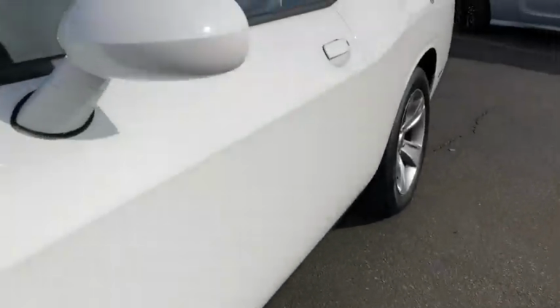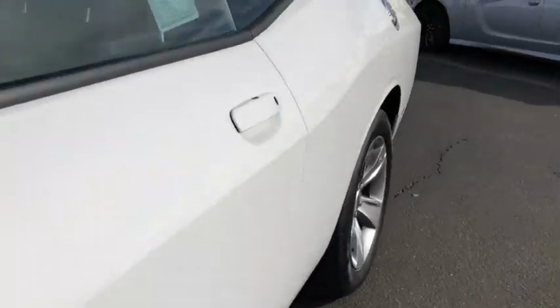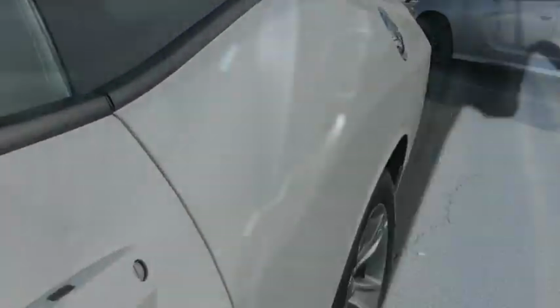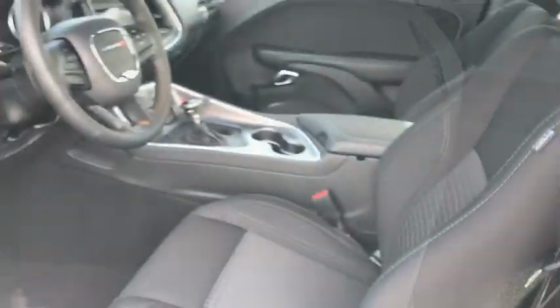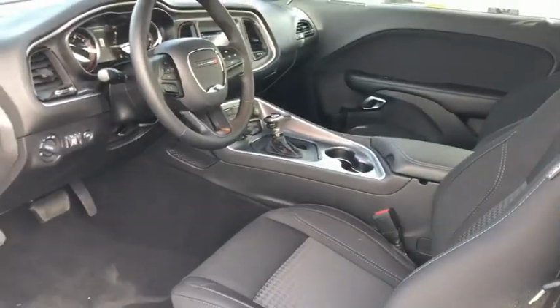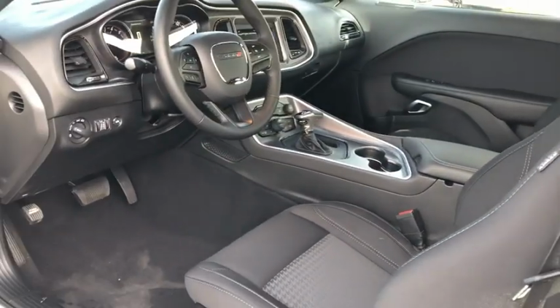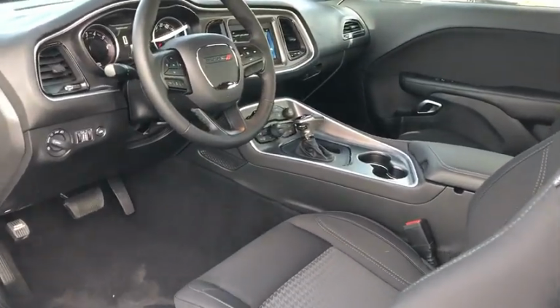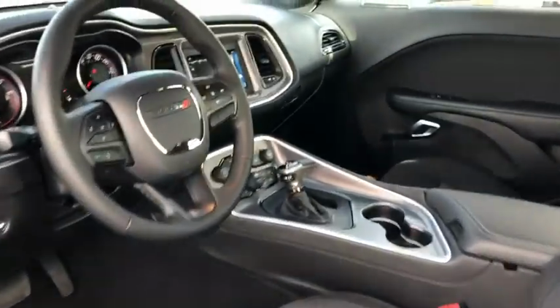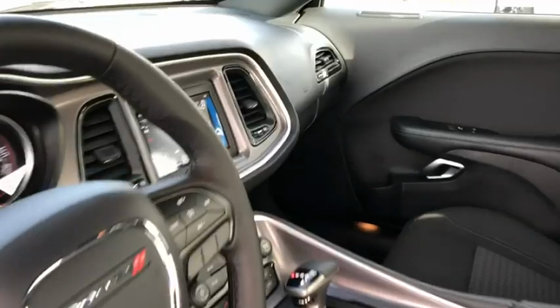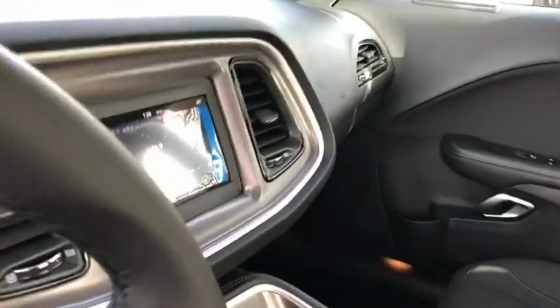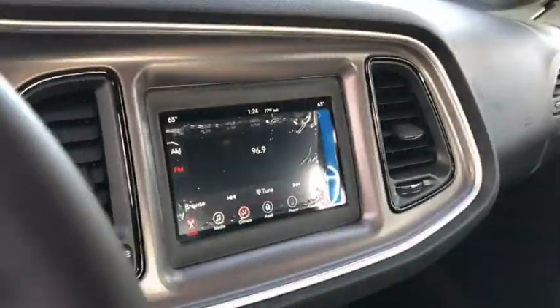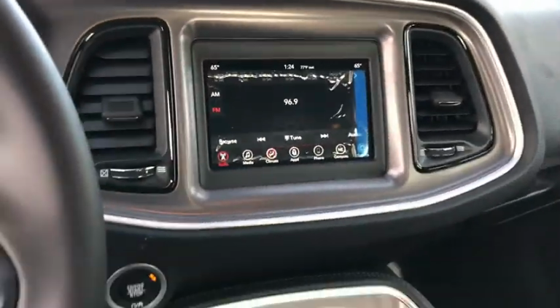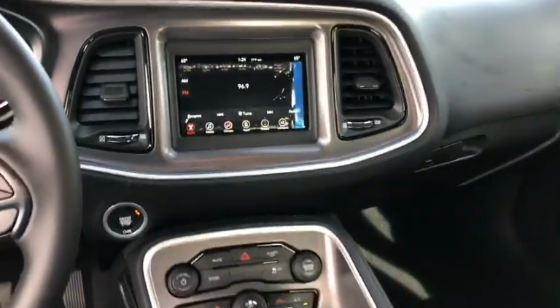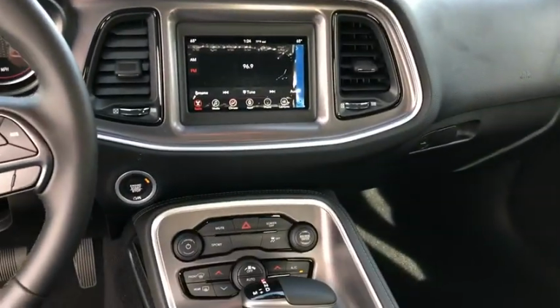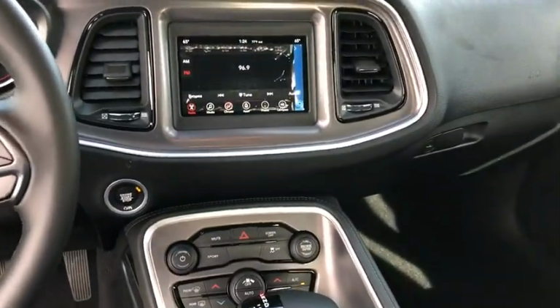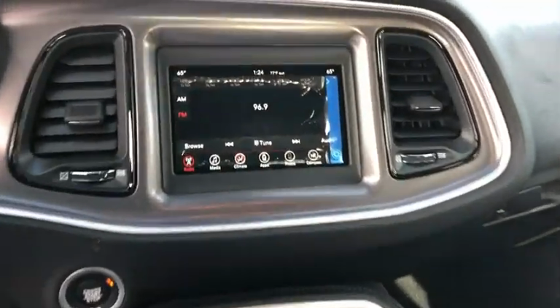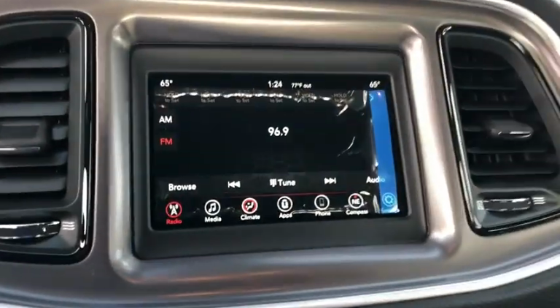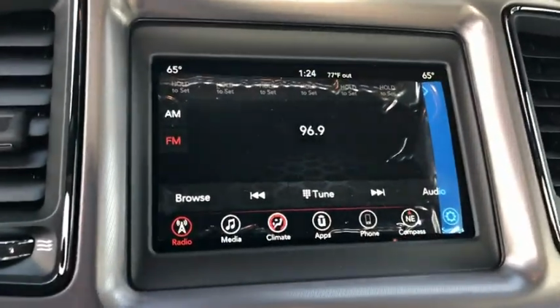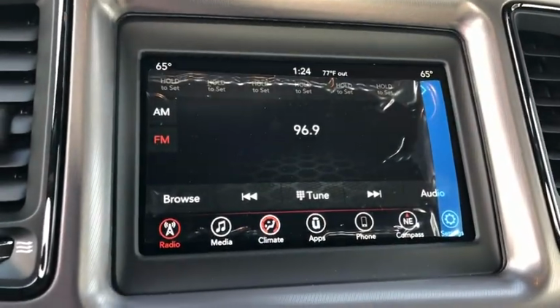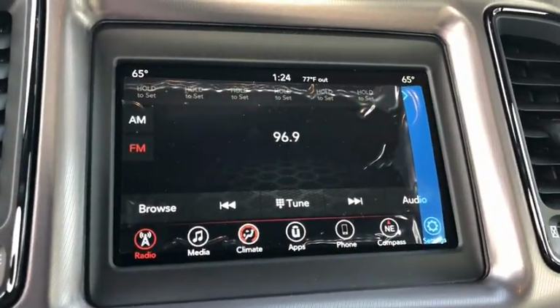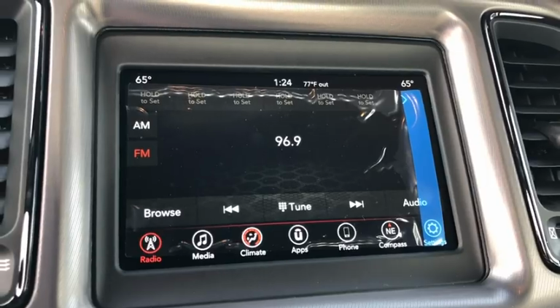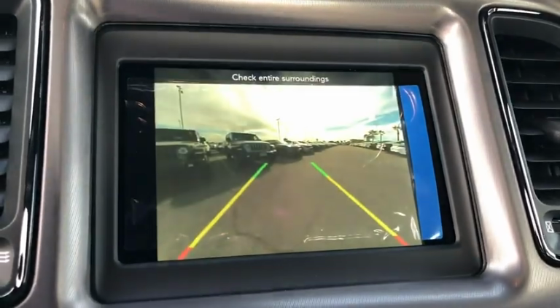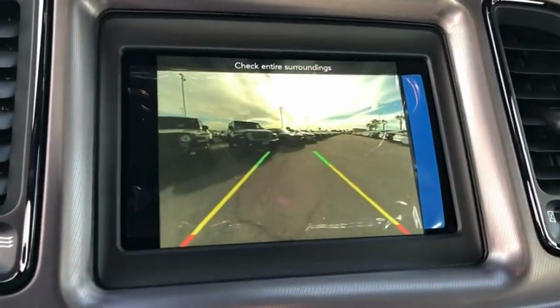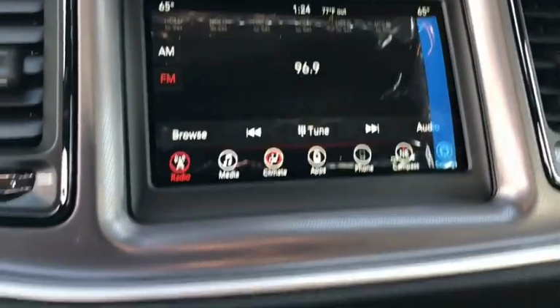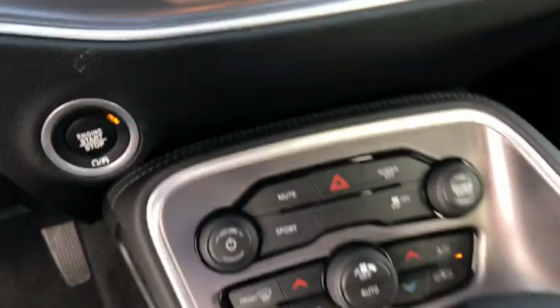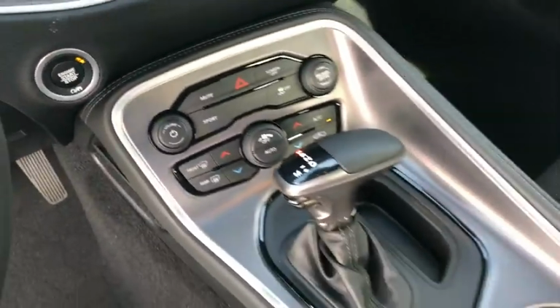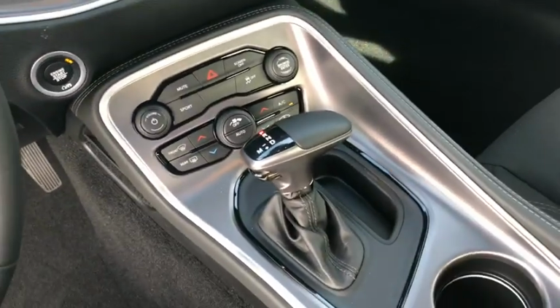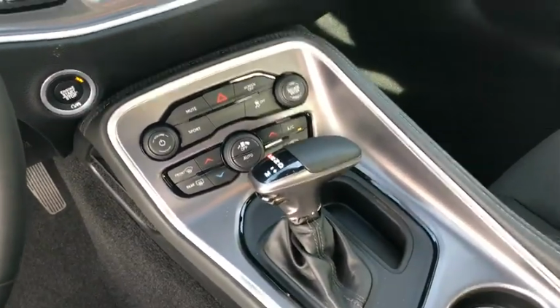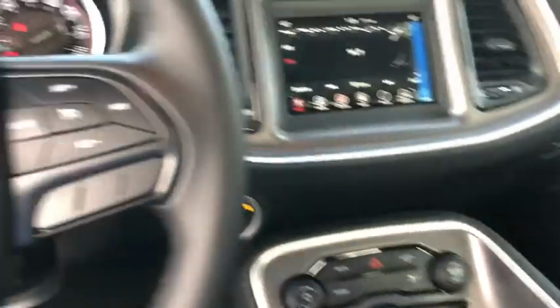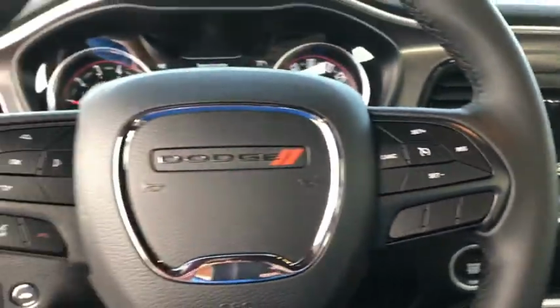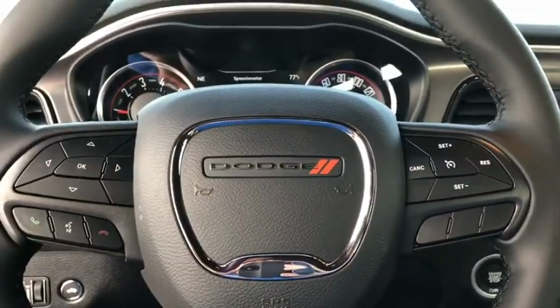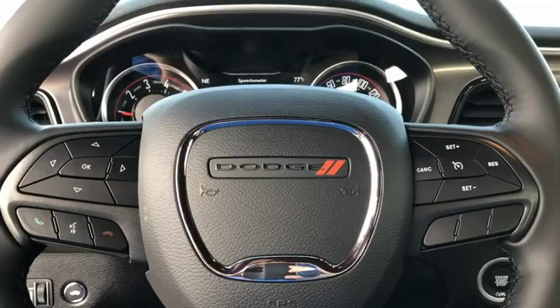Power windows, rear window defroster, trip computer, electronic stability control, remote keyless entry, overhead console, tachometer, panic alarm, brake assist, power driver's seat, rear view camera, driver vanity mirror.